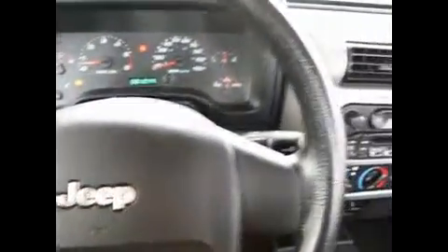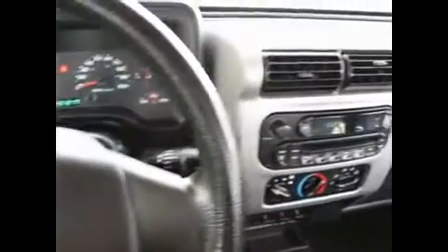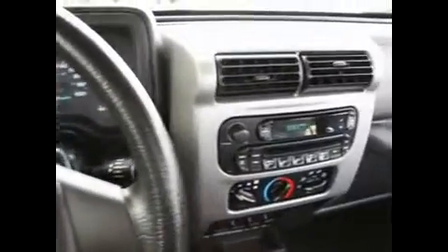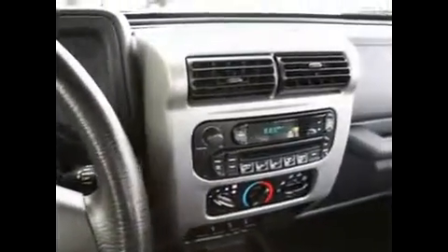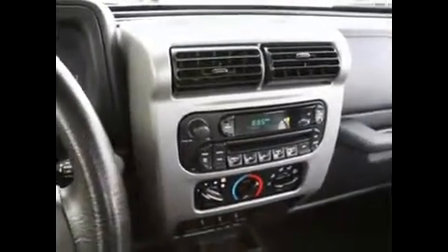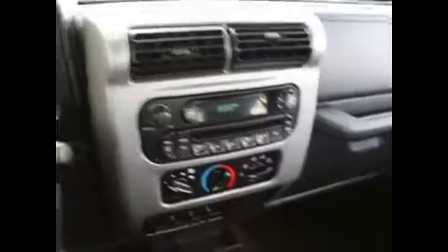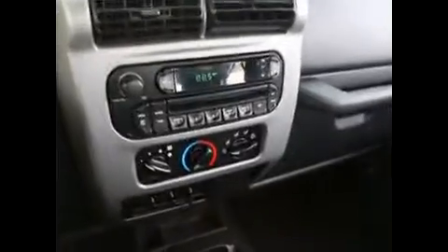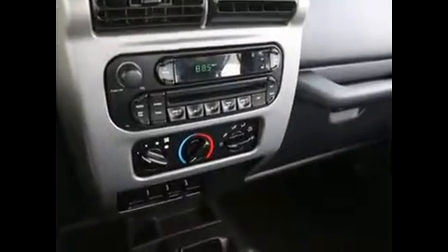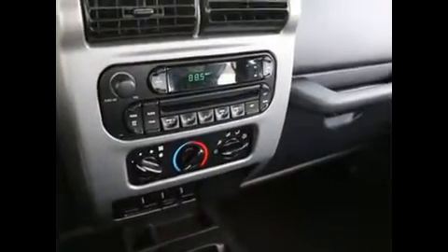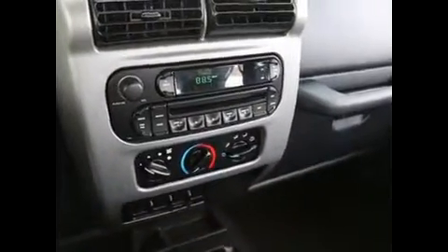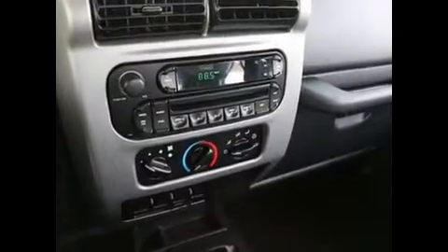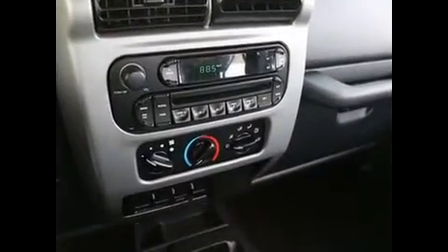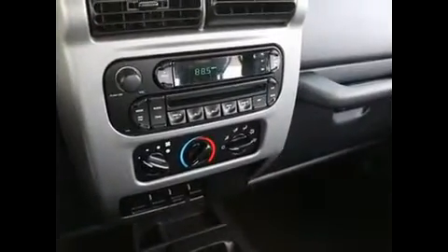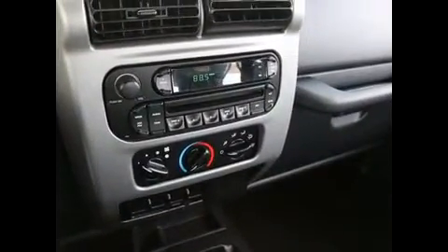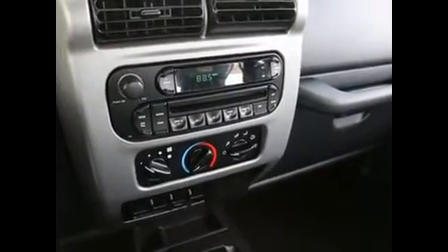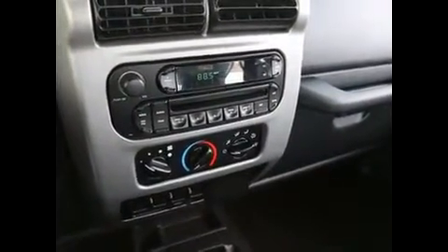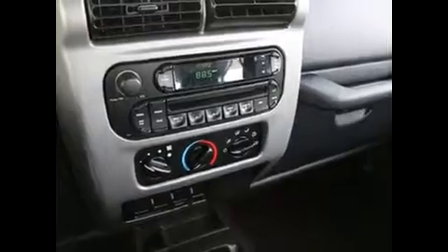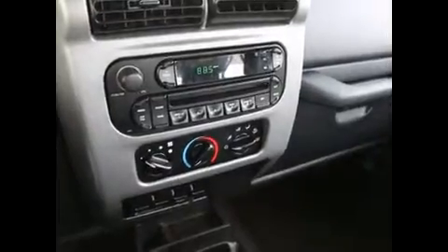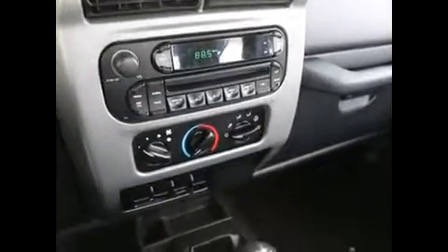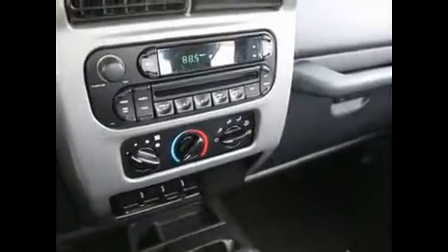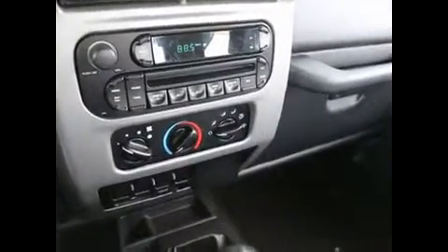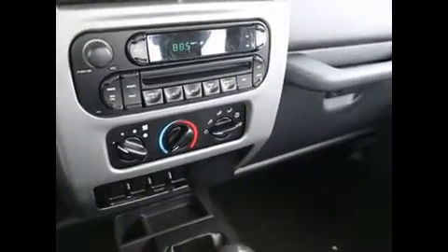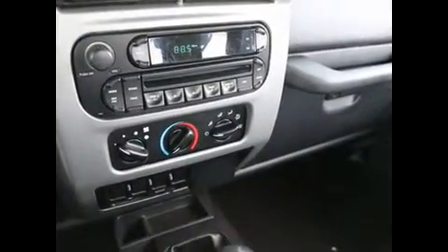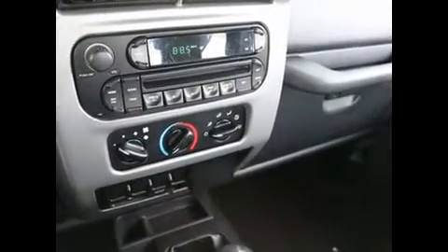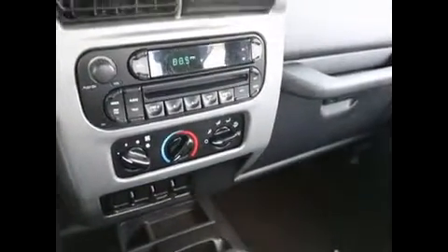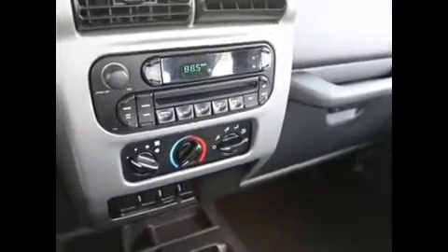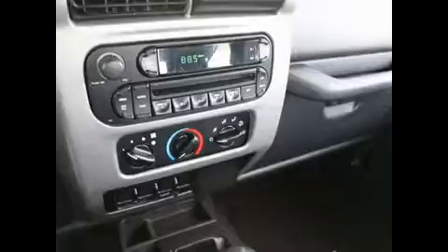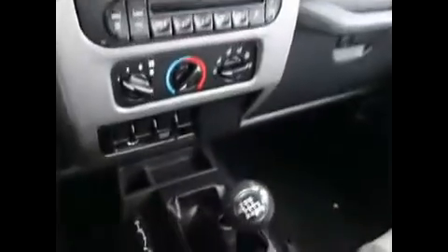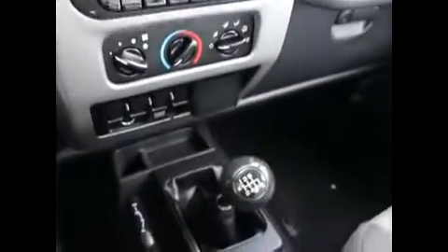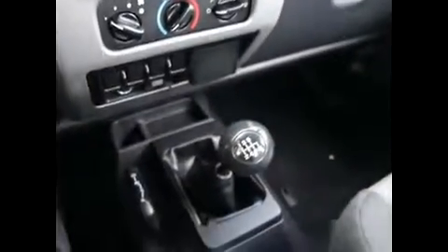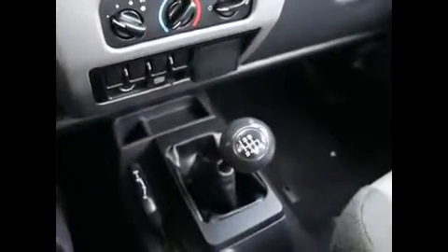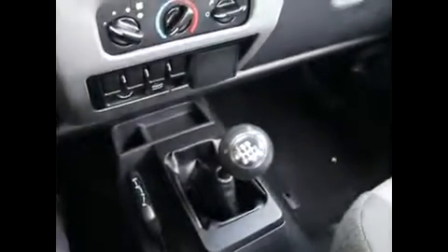This was a particularly unique generation. Now the newer Wranglers are definitely bigger and nicer on the road. These older ones have the 4.0L straight-6. They don't make that engine anymore. It's a straight-6 with lots of torque — a favorite among Jeep enthusiasts.